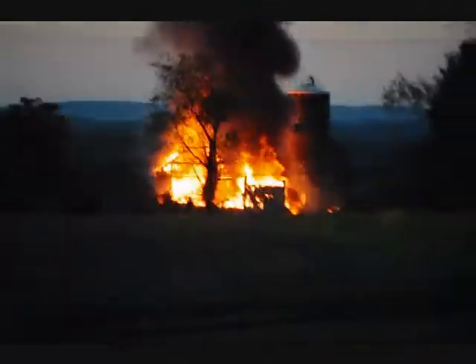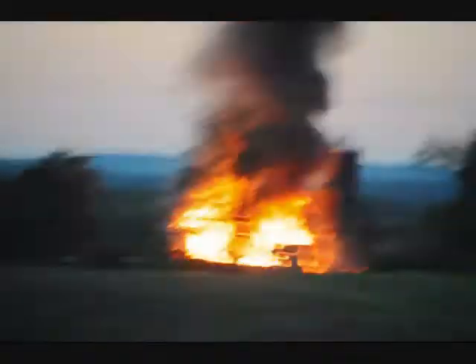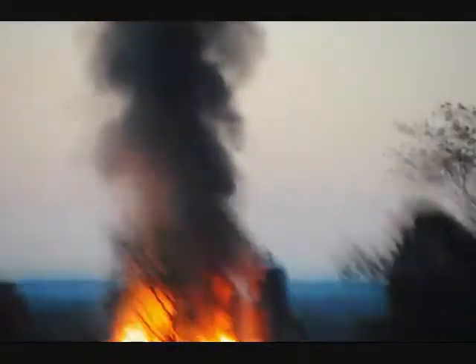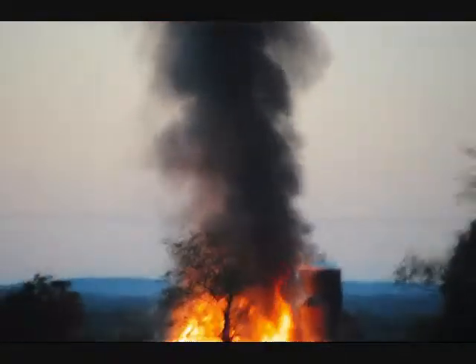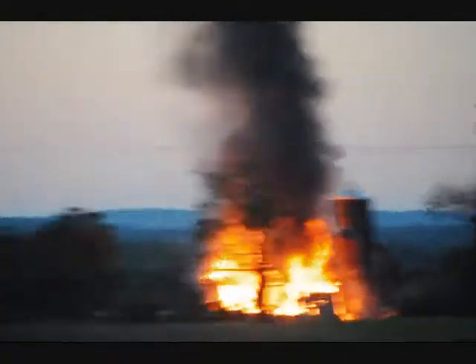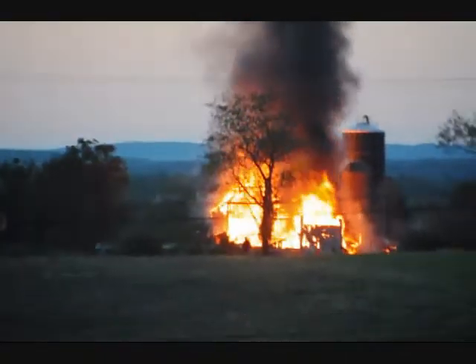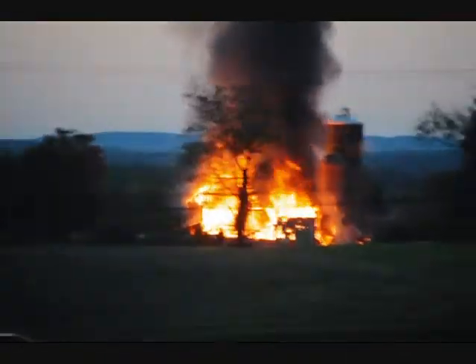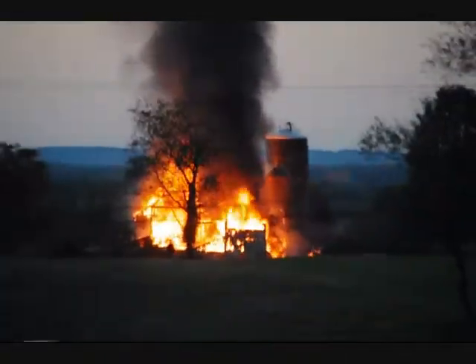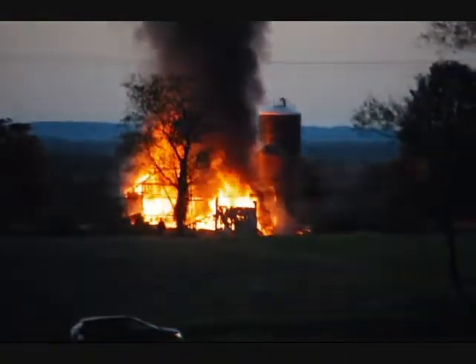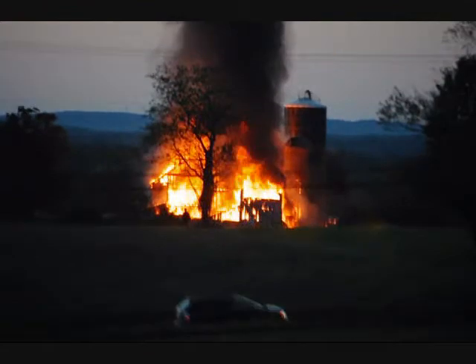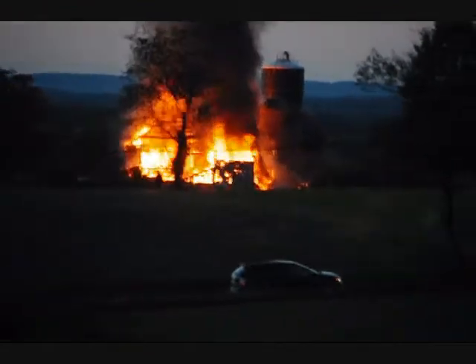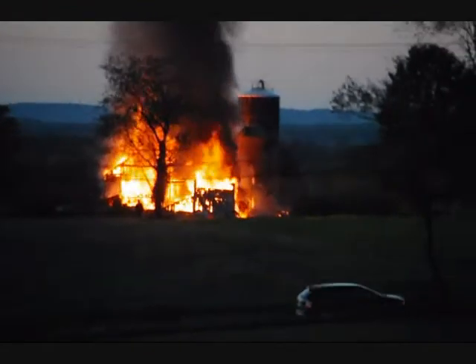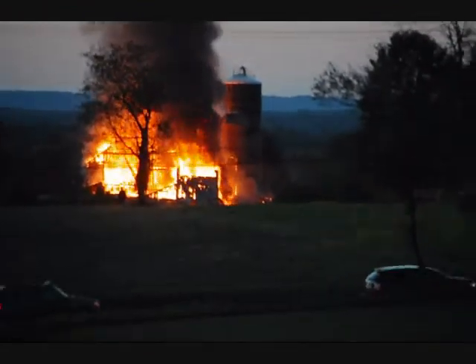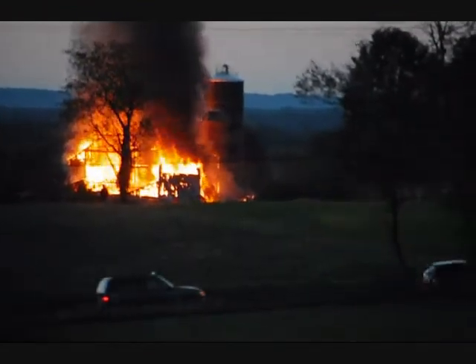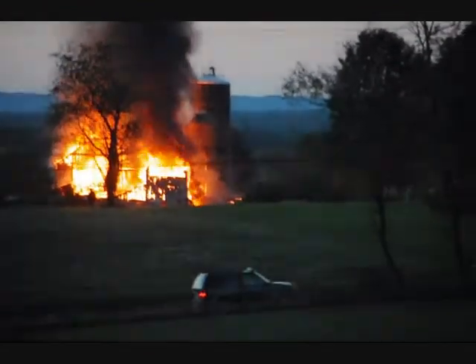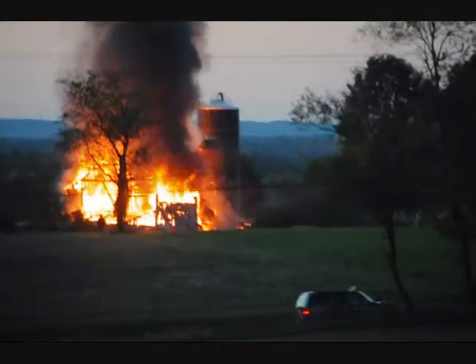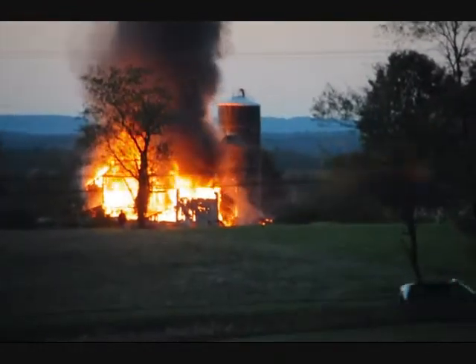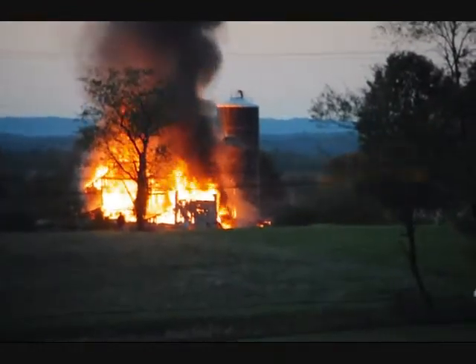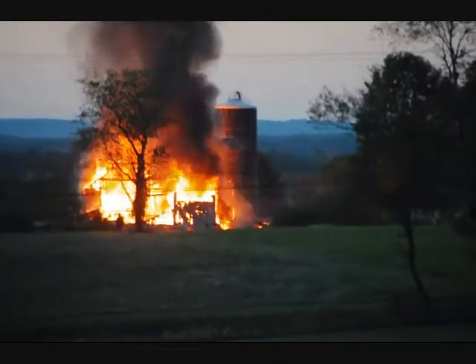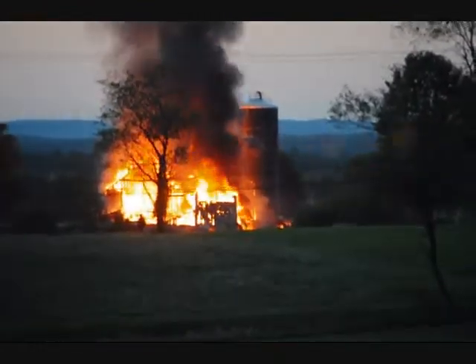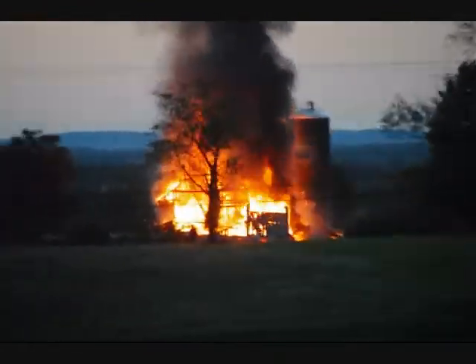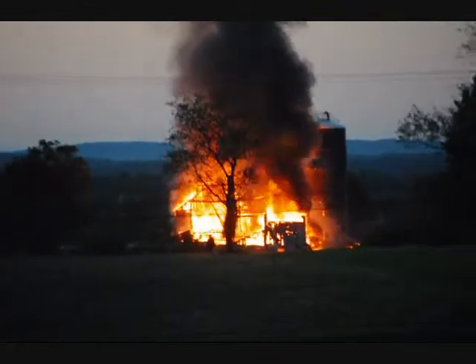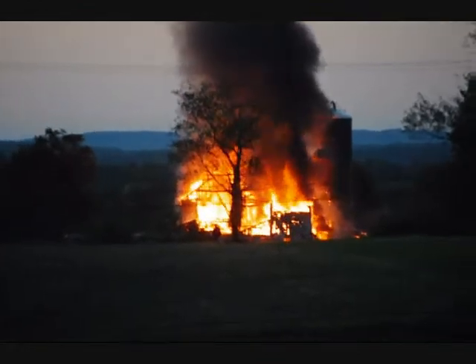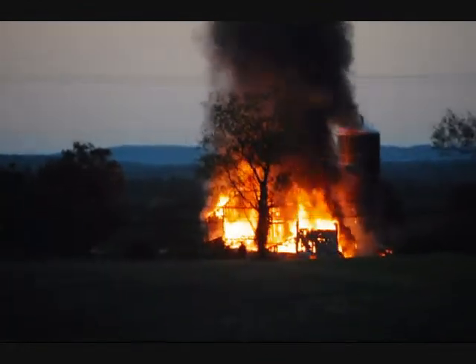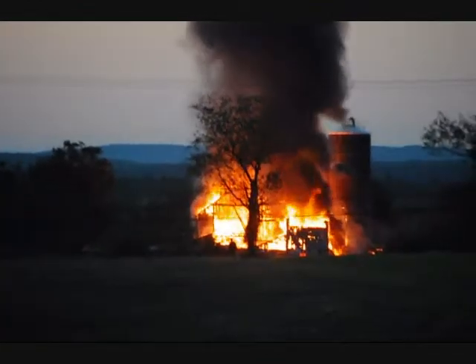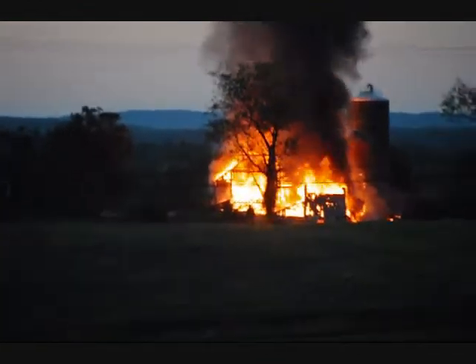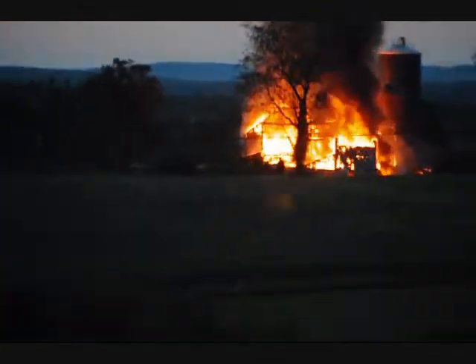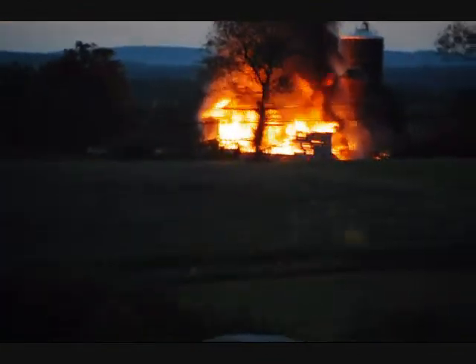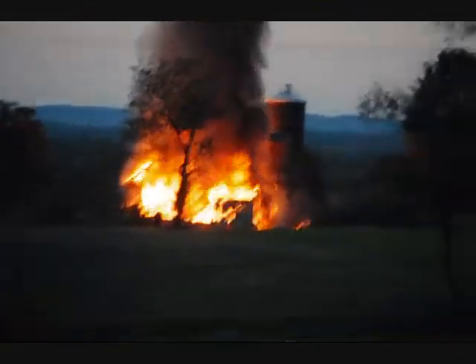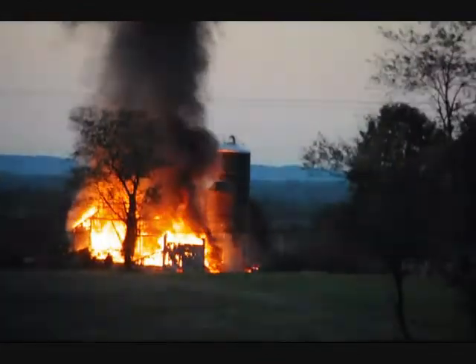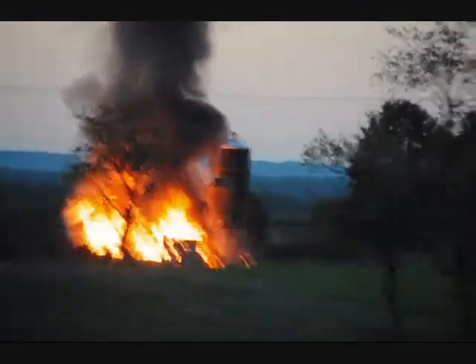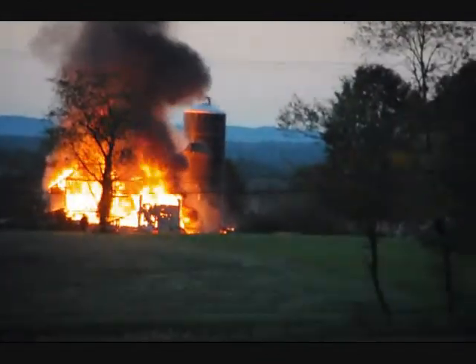YouTube — I've got it on YouTube. This is the Earl Landis Barn and it's right in the middle of the Penland Farms development. The fire trucks are just now getting there, but the barn is just gone.